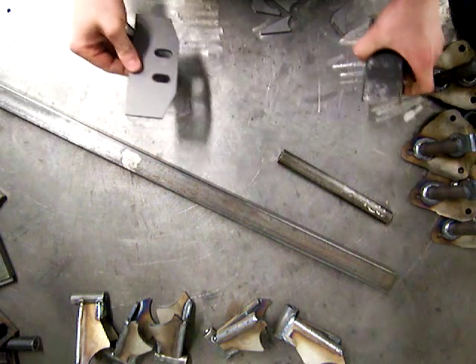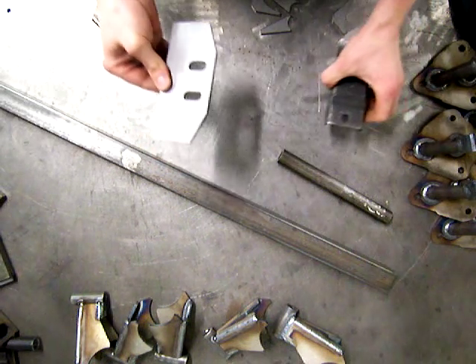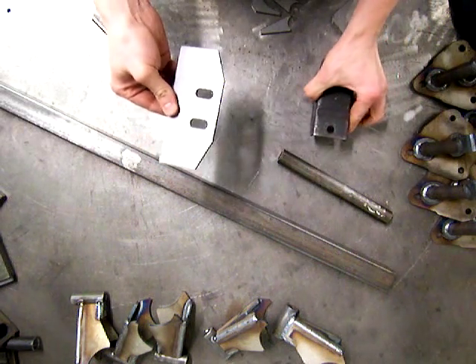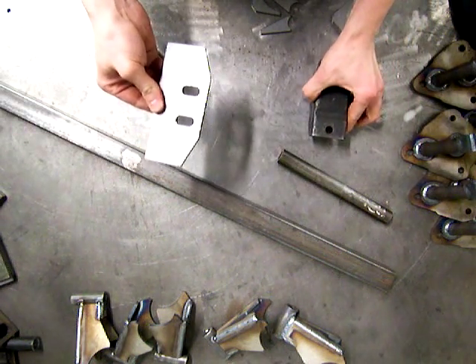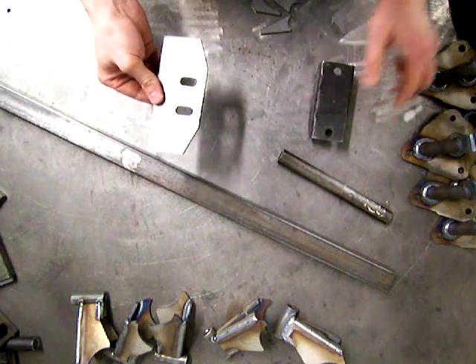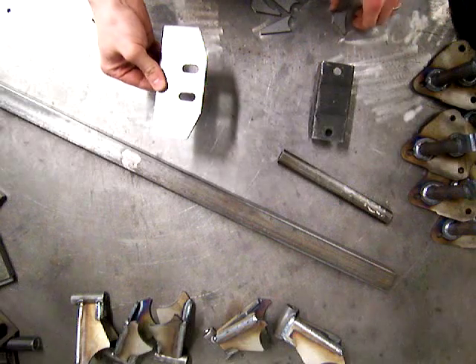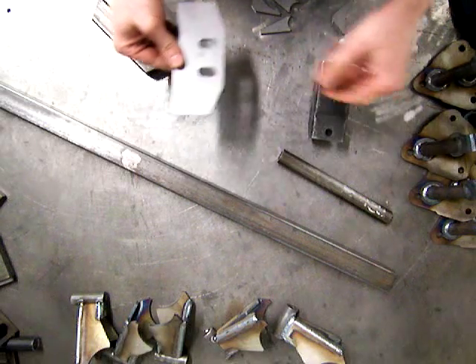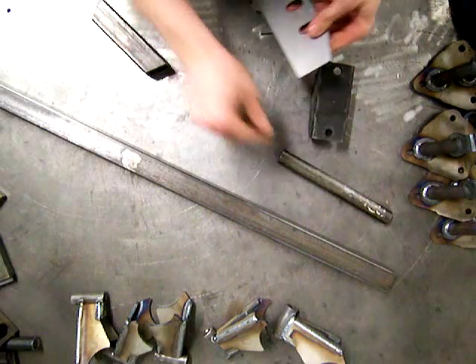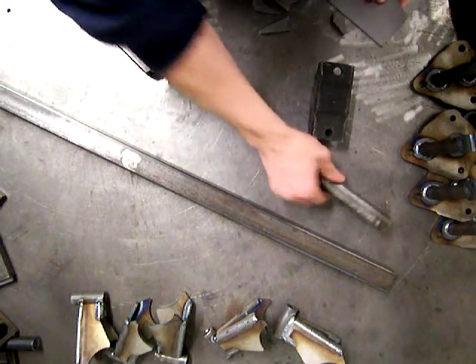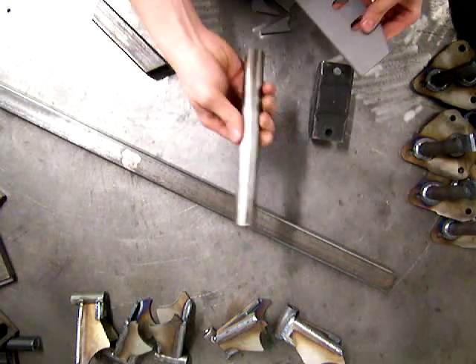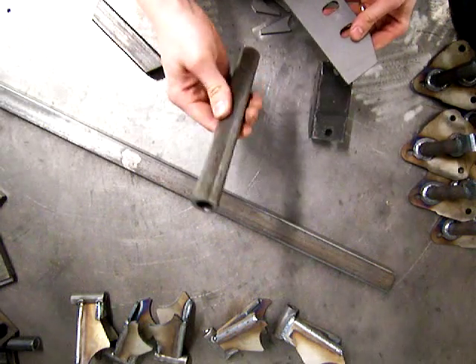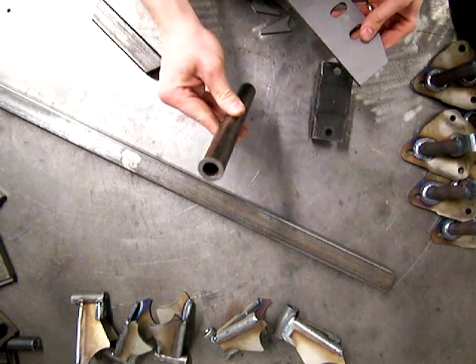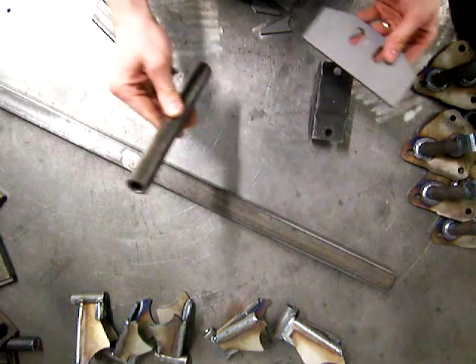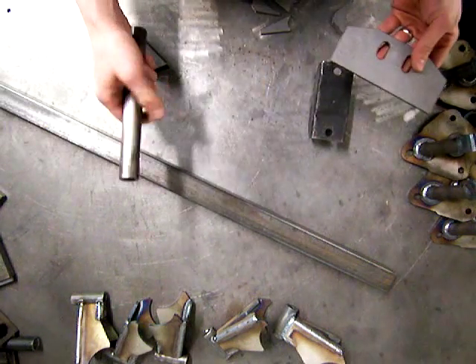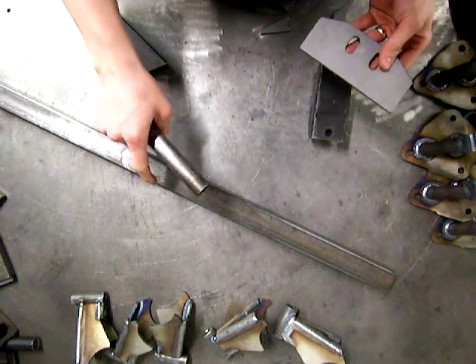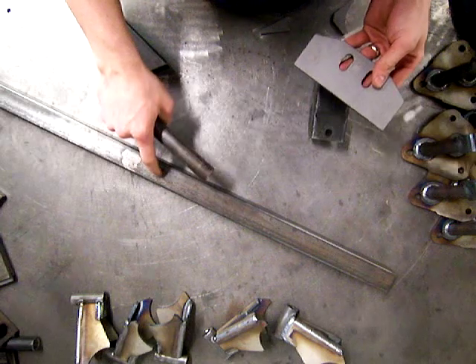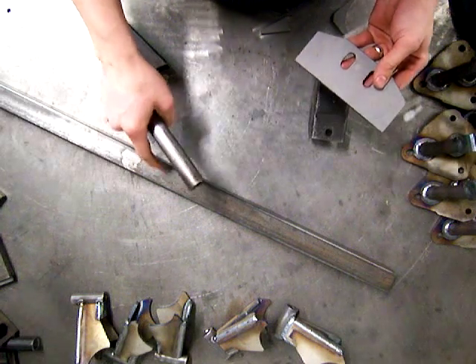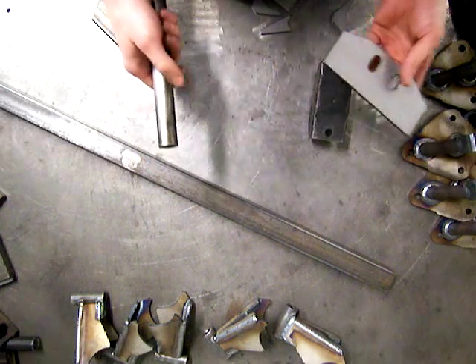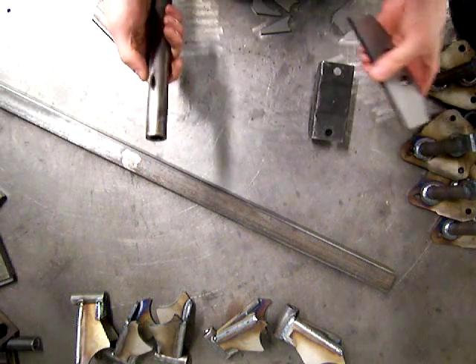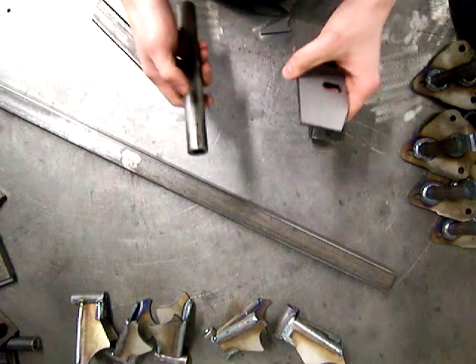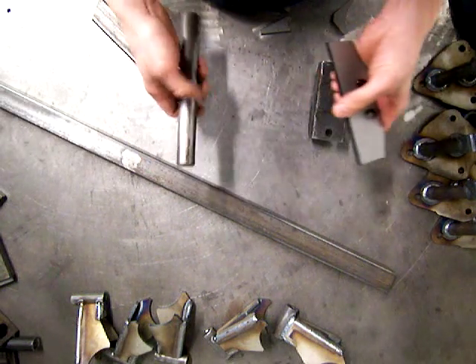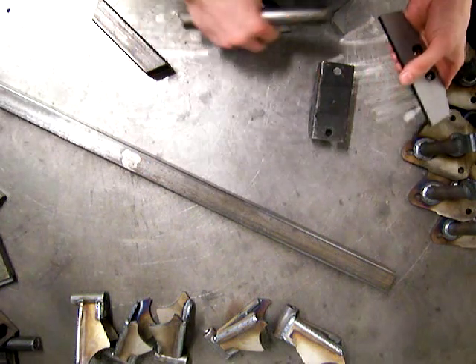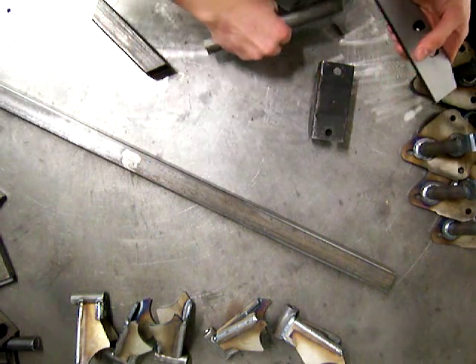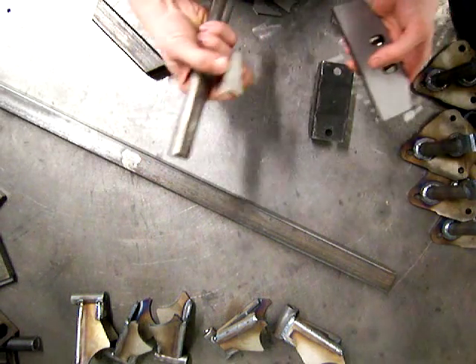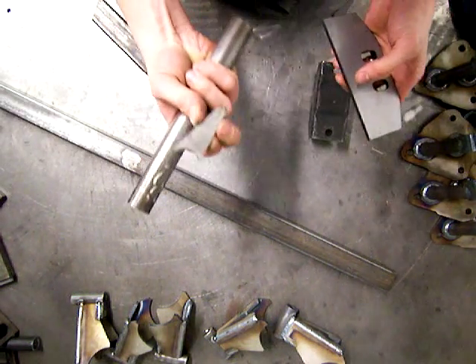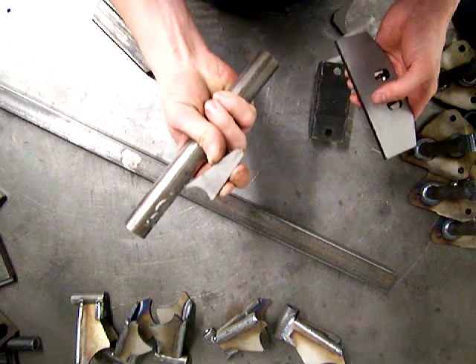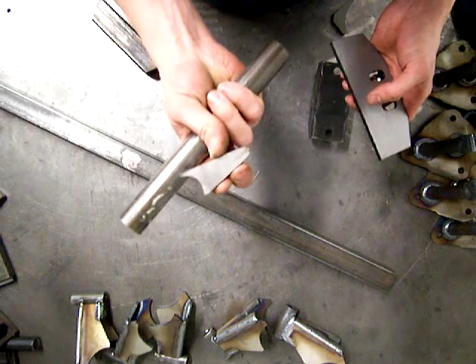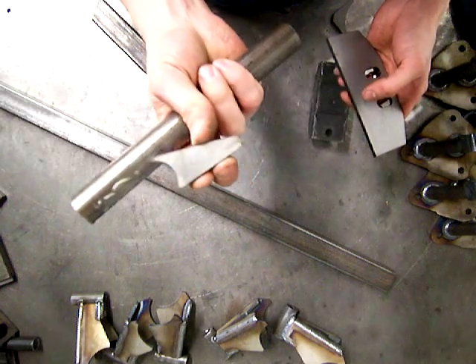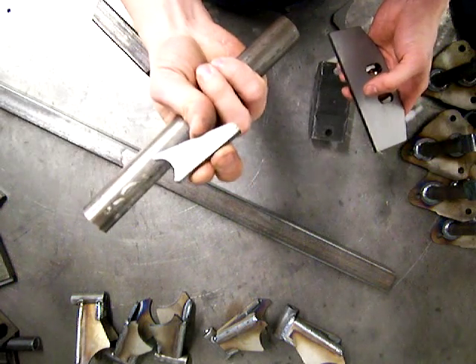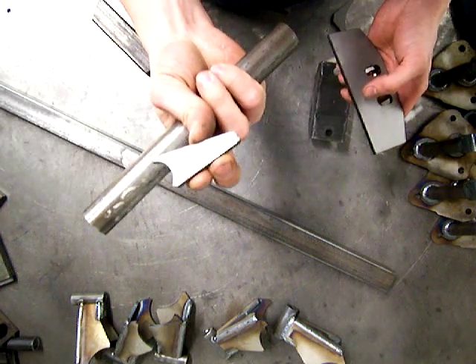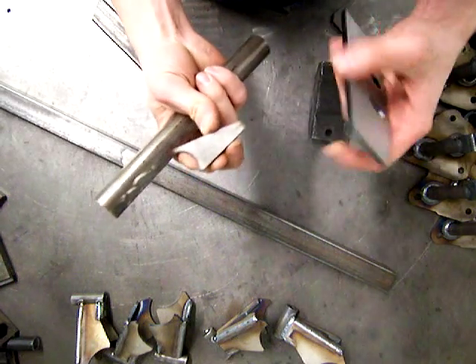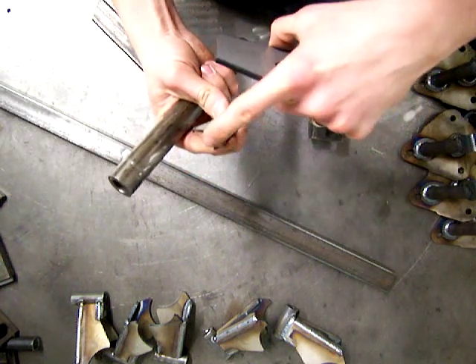Now you've got to tie it into your crossmember somehow. With this kit we've got the option of either tying it into a one-inch round tube or a square tube. I'll show you the round tube way first.